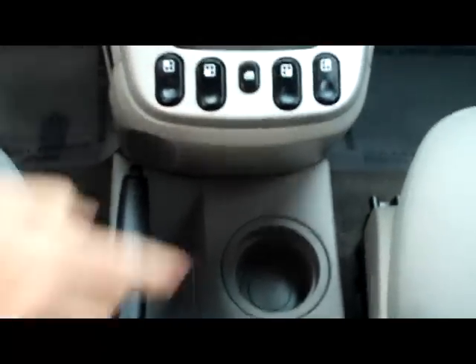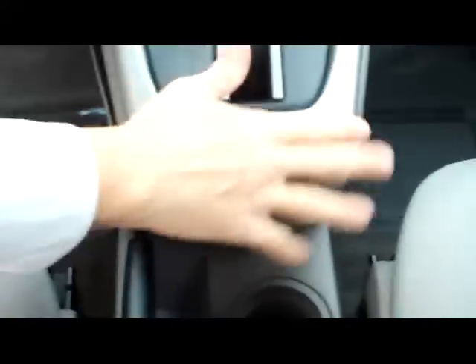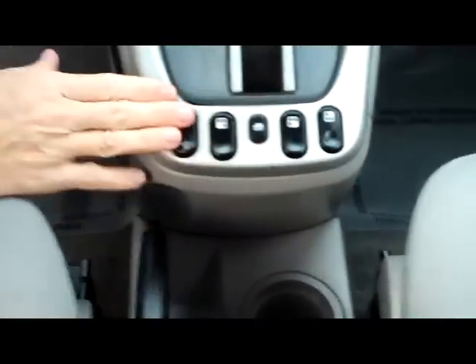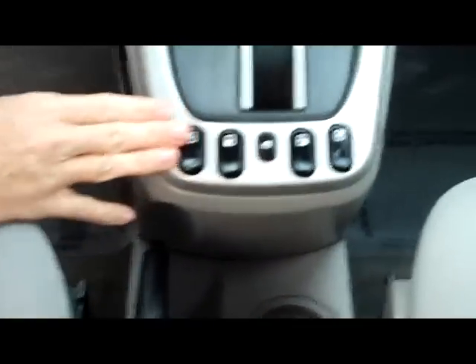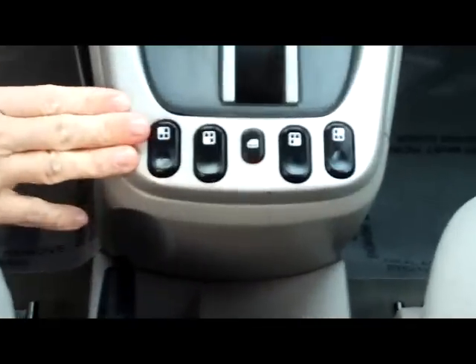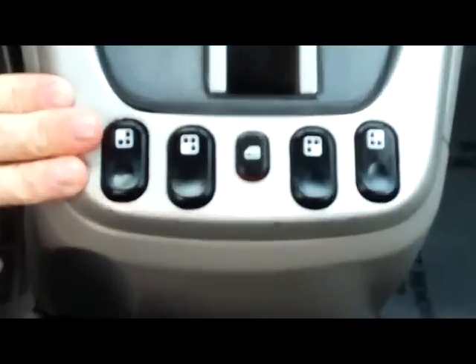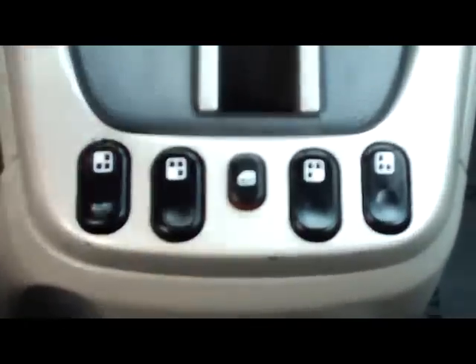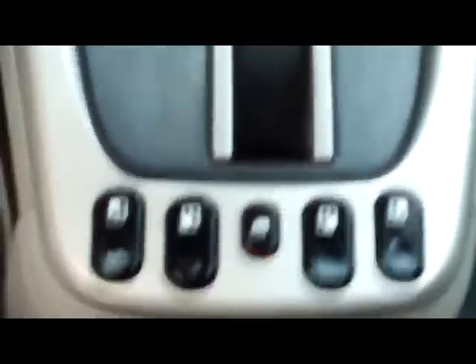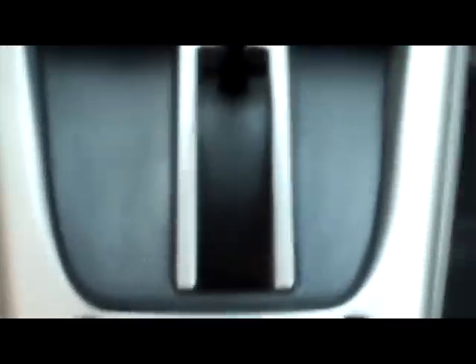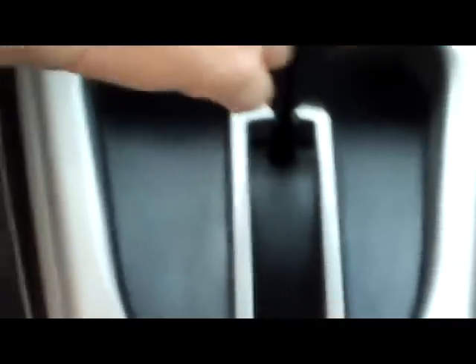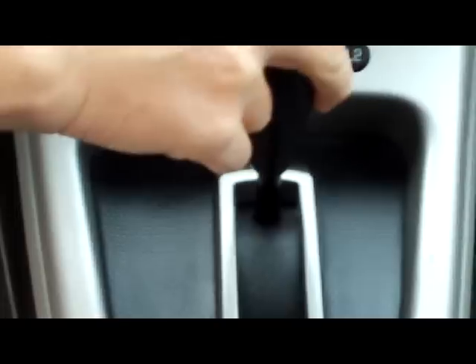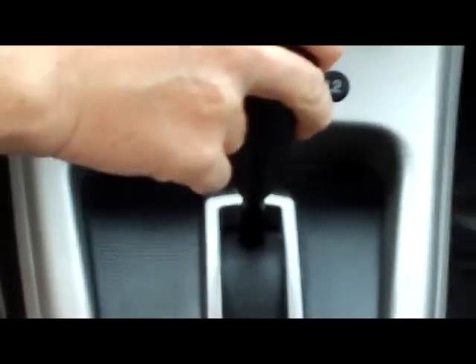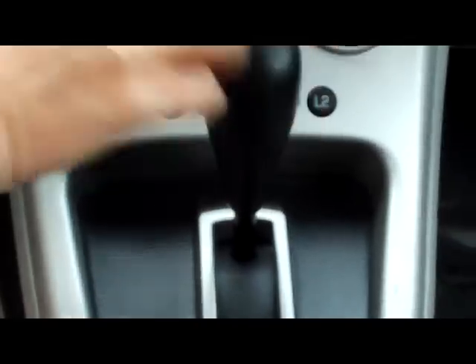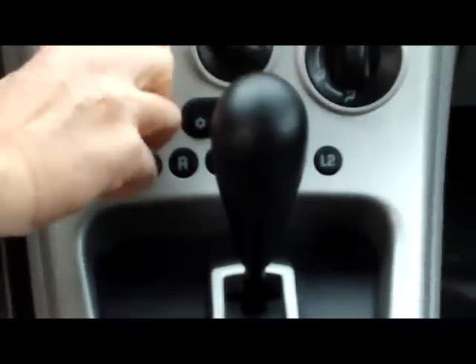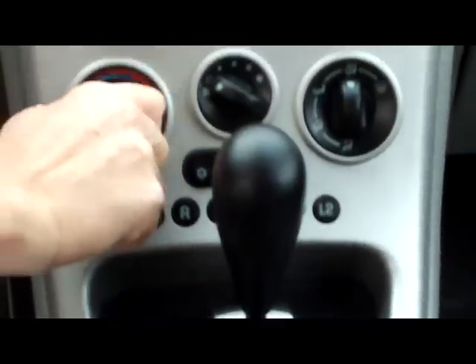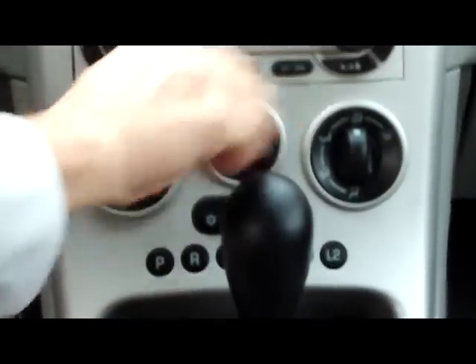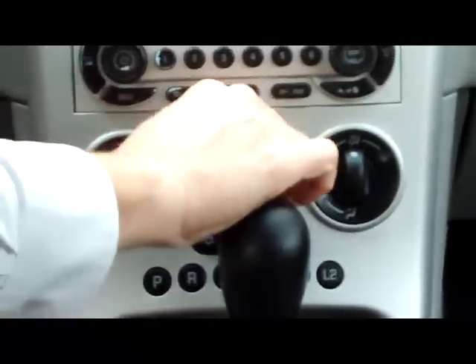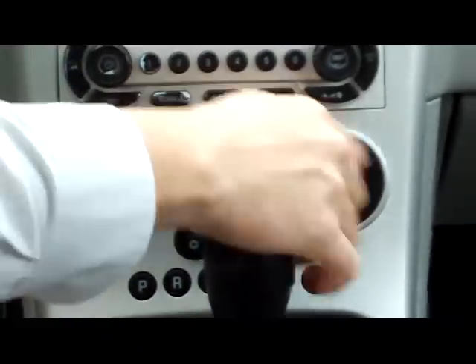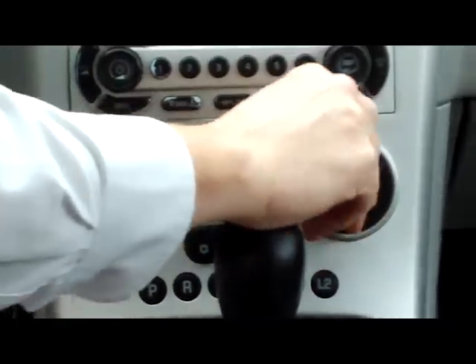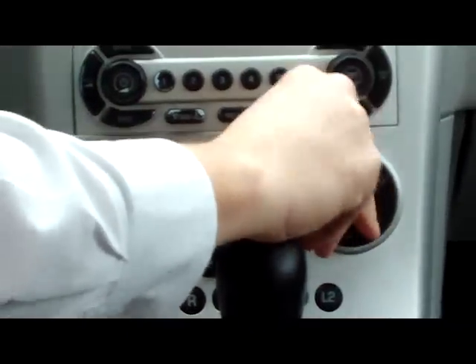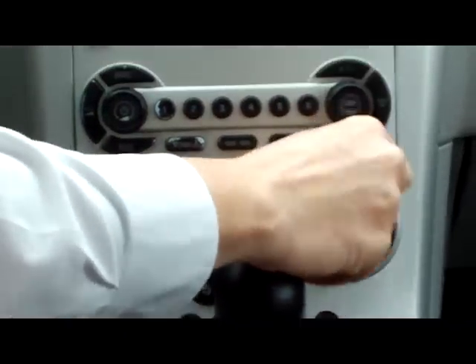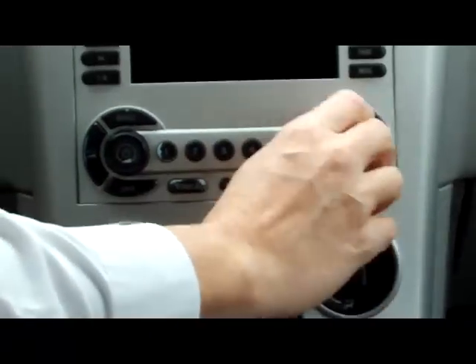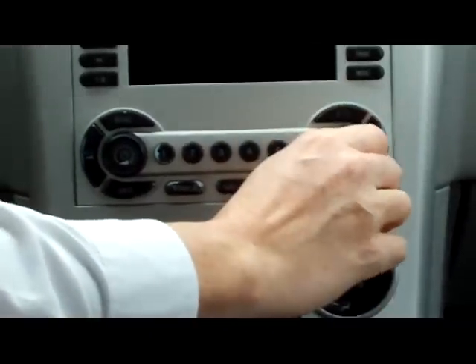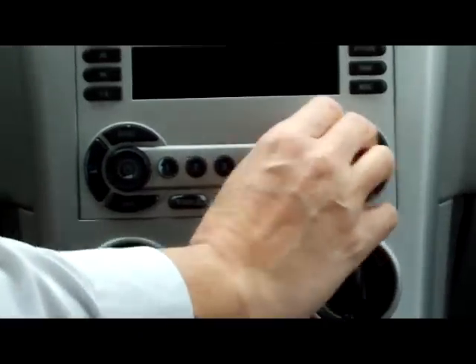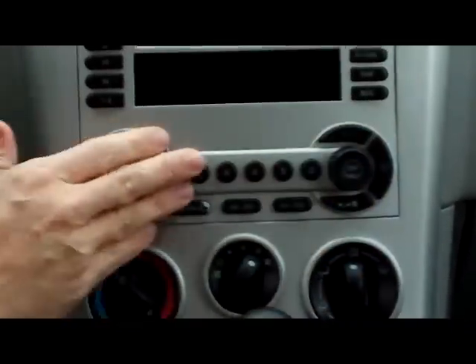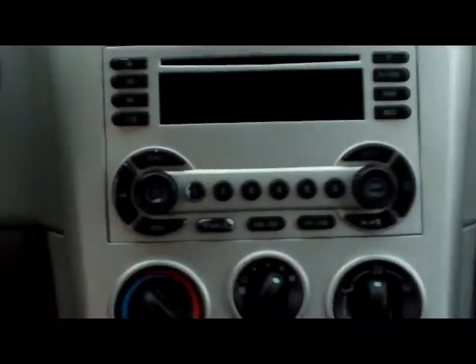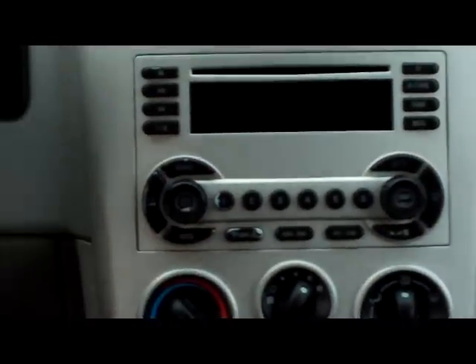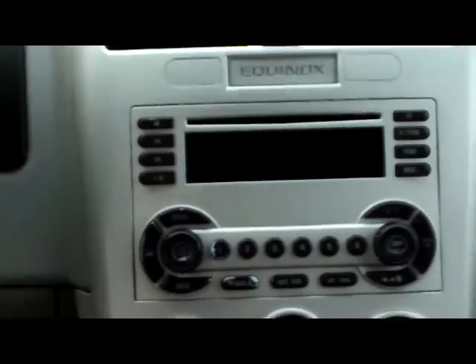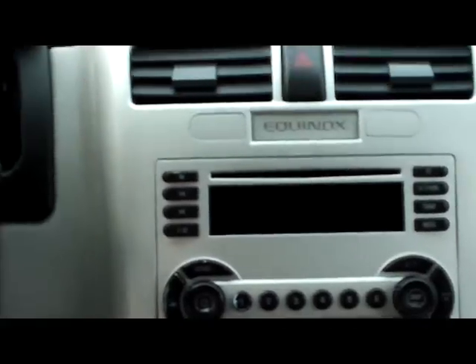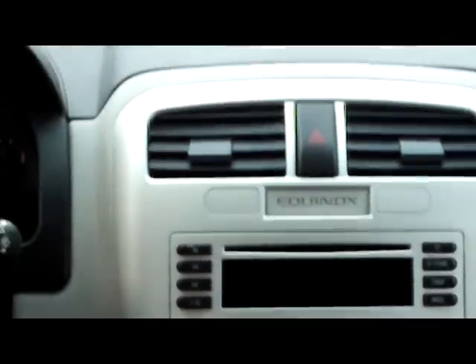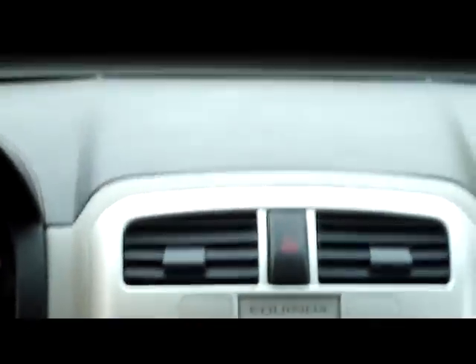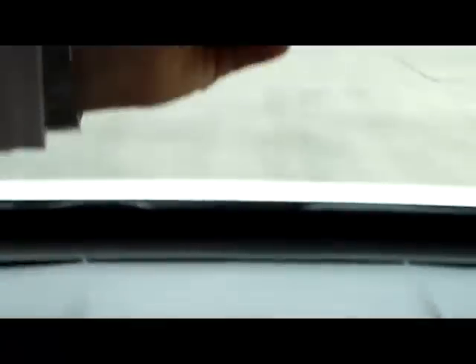You have your power window controls. 4-speed automatic transmission. Heating and air conditioning controls. Your AM FM CD player. And your day/night mirror.